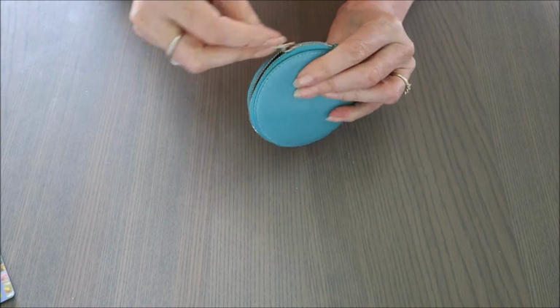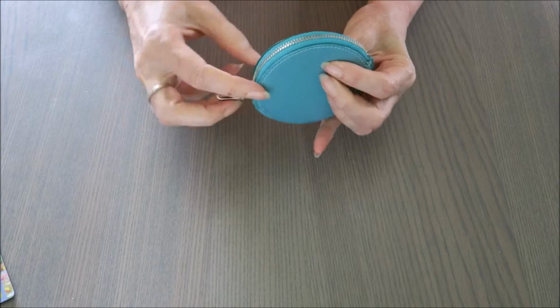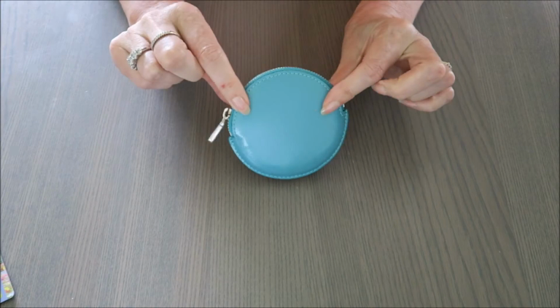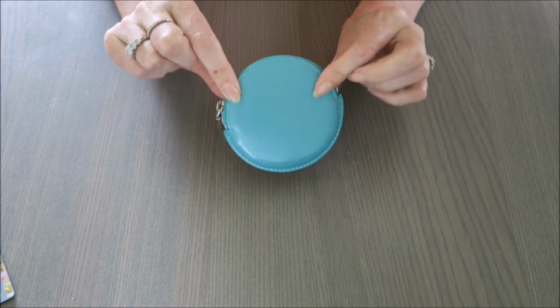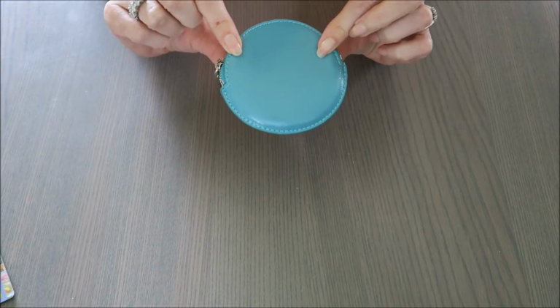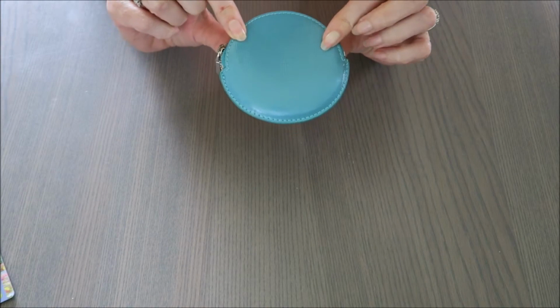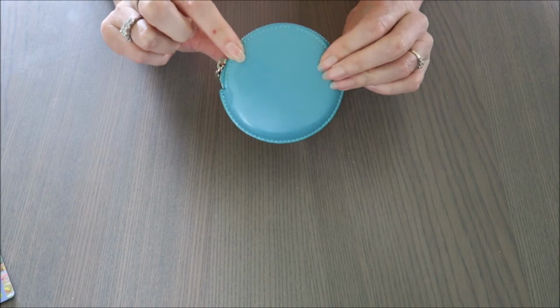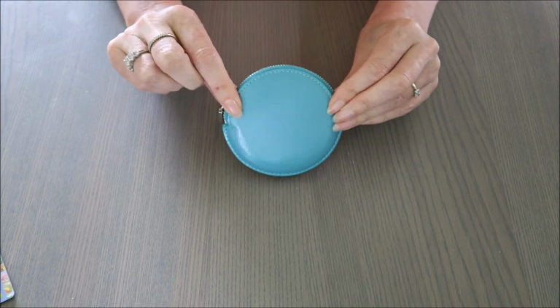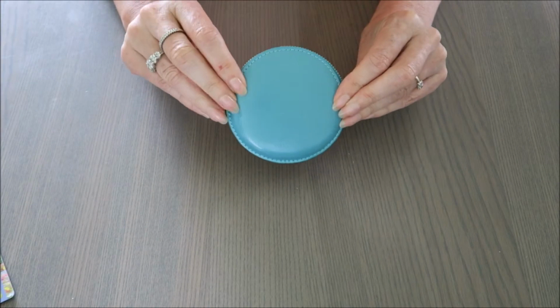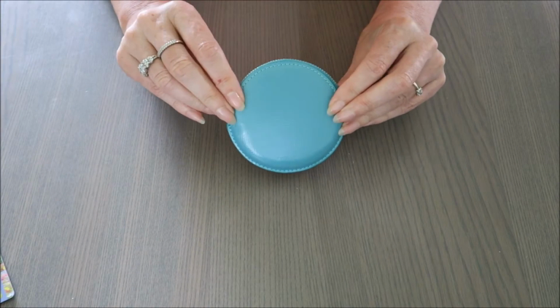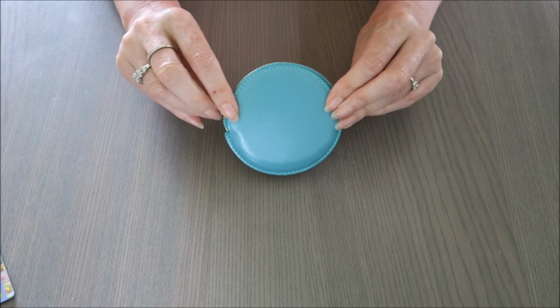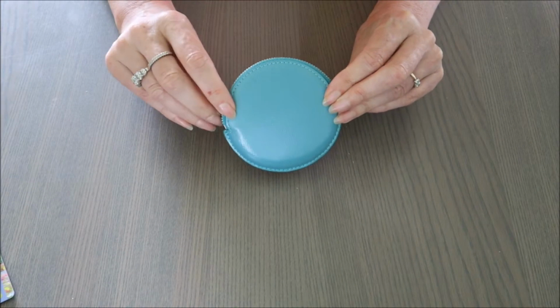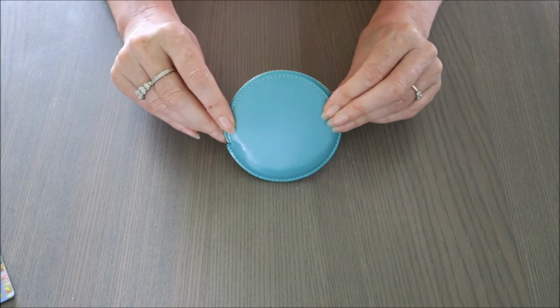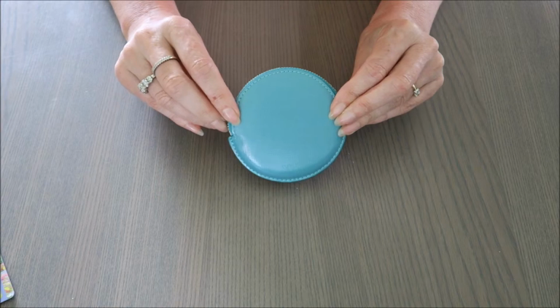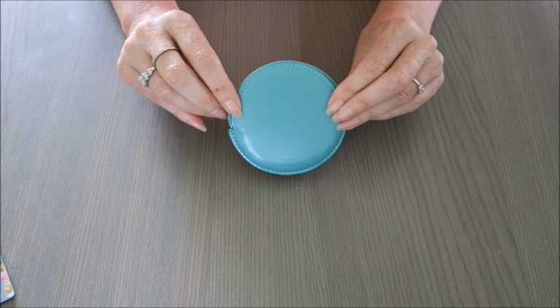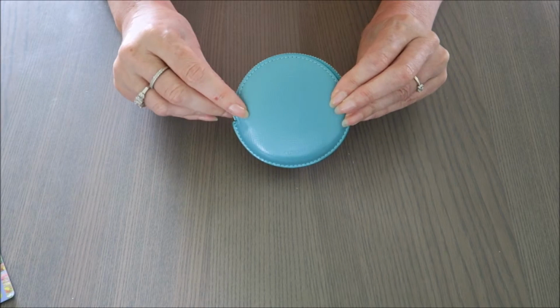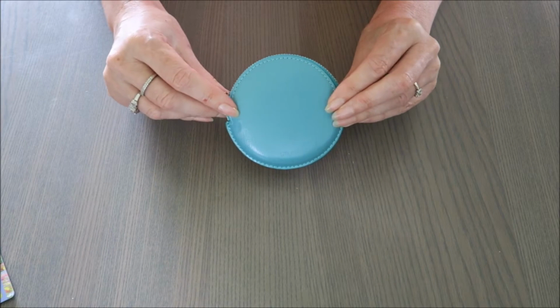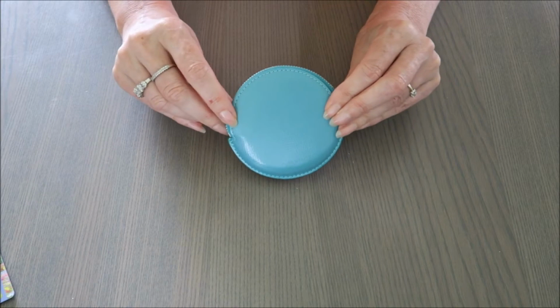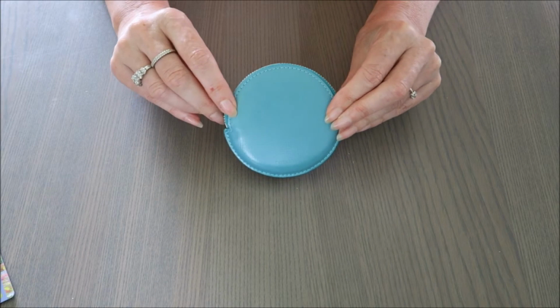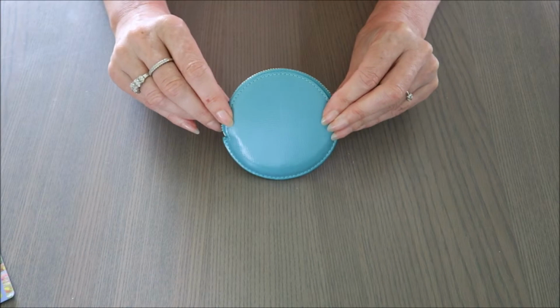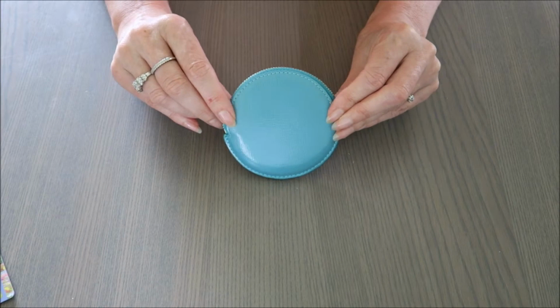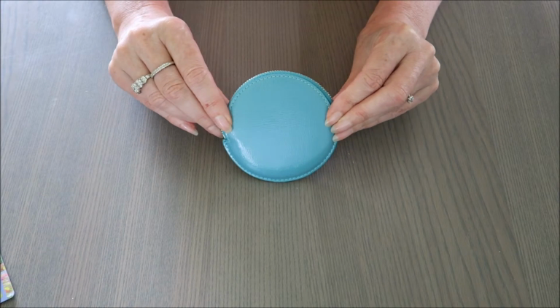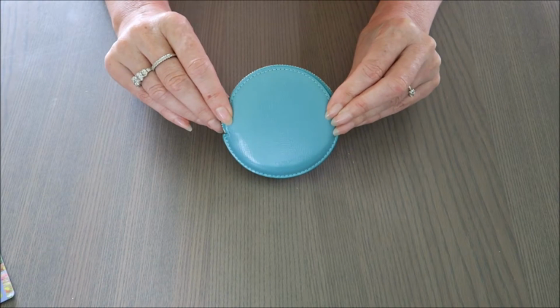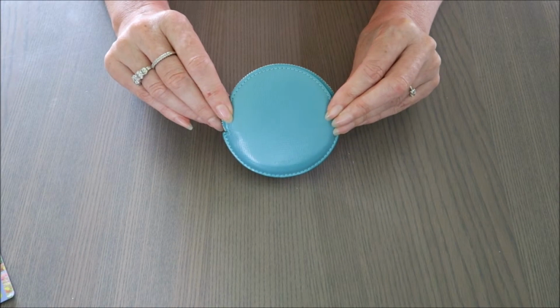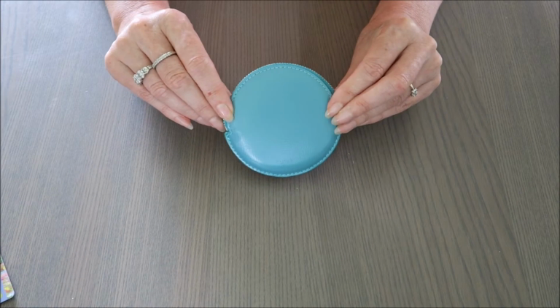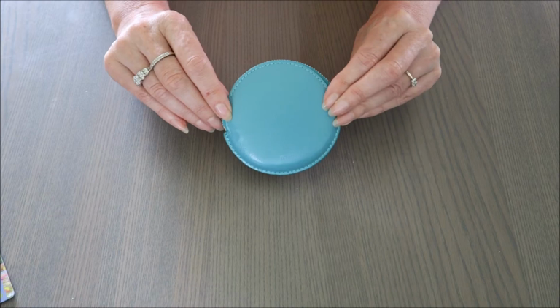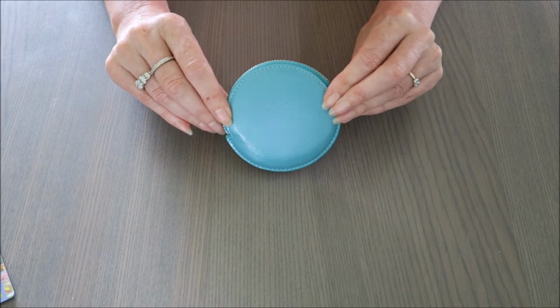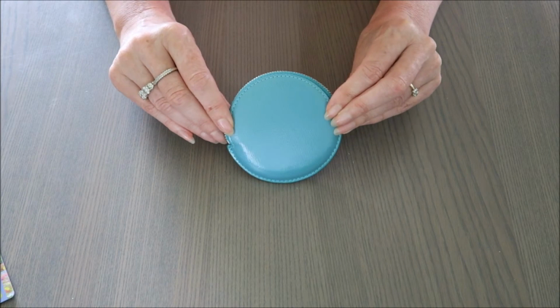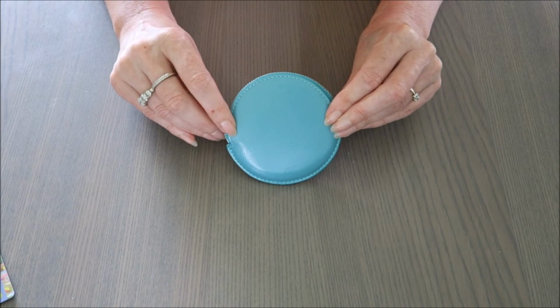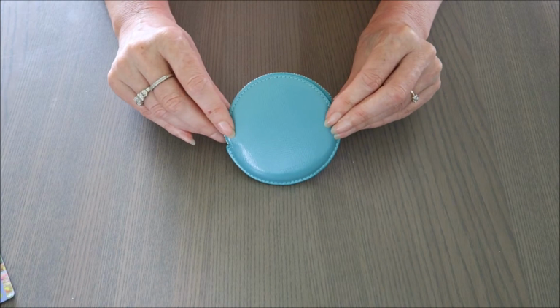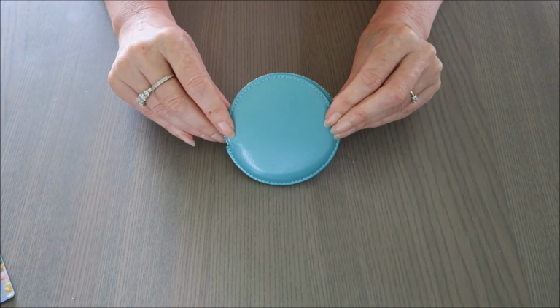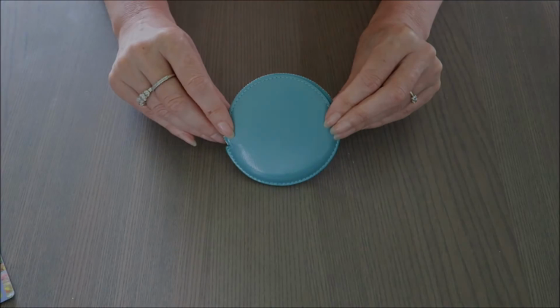I do use it for coins — it's what I bought it for and I'm enjoying it. I like to look in the bottom of my bag and be able to easily see what I'm looking for with the bright colors. So there you go — the Tiffany round coin purse in patent leather. Hope you enjoyed that, bye!